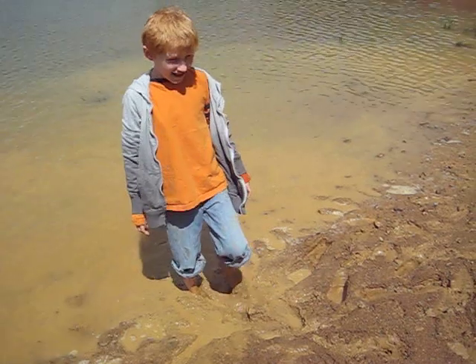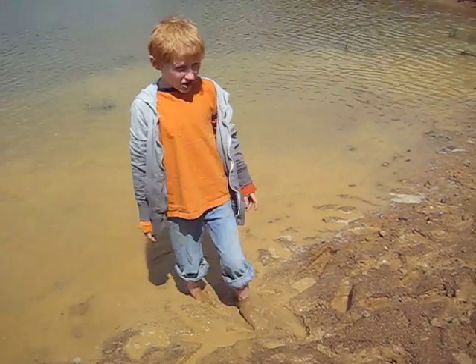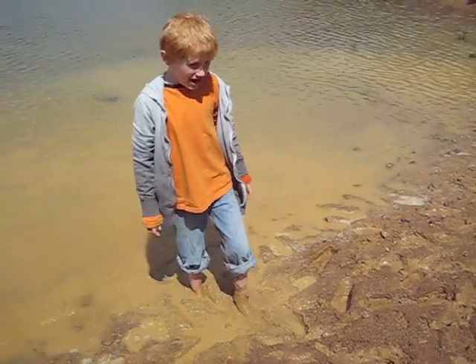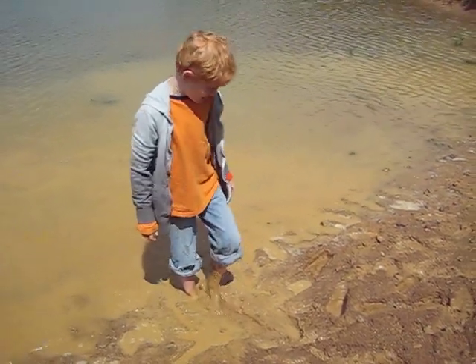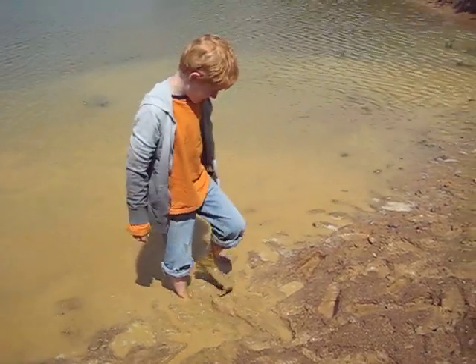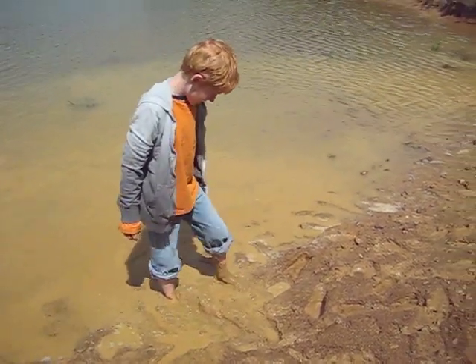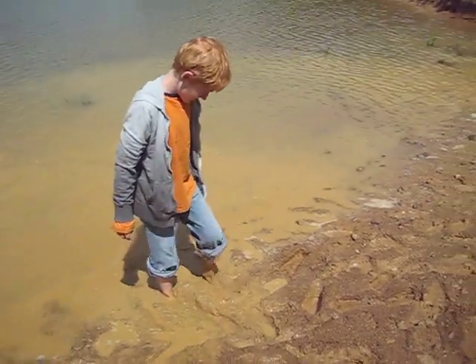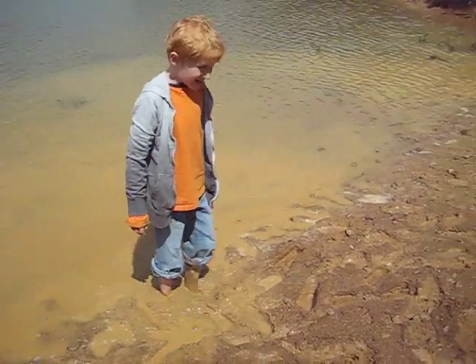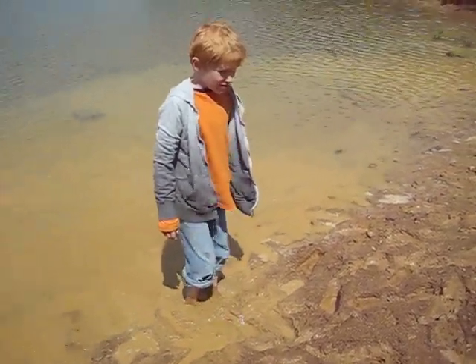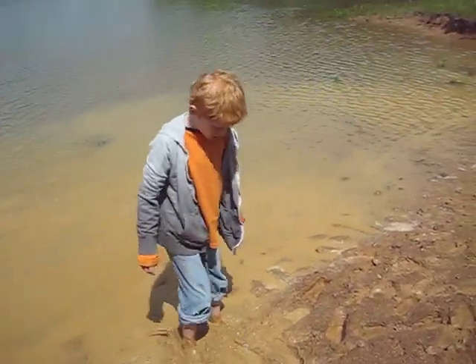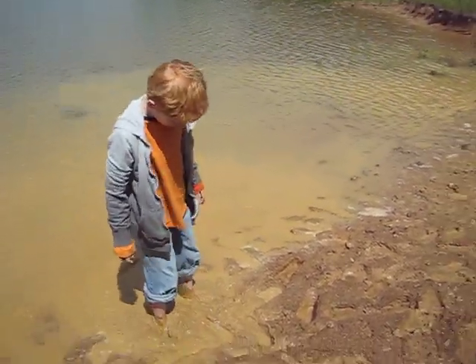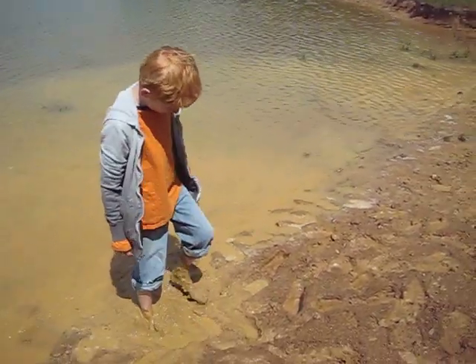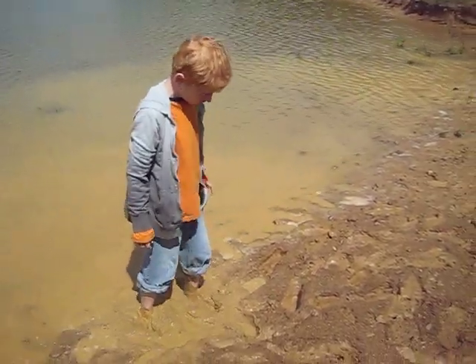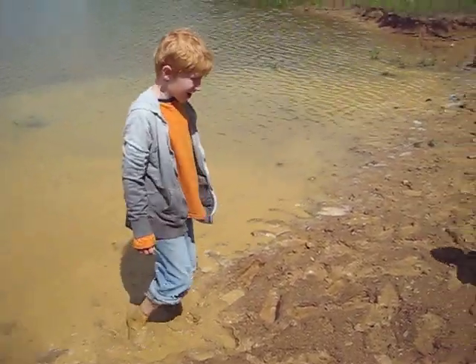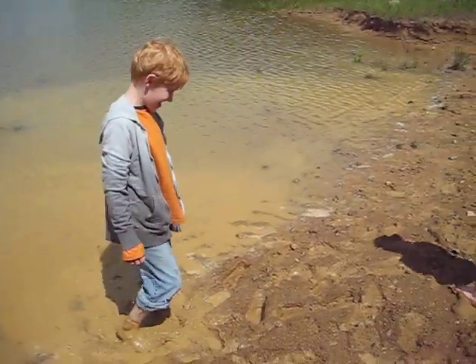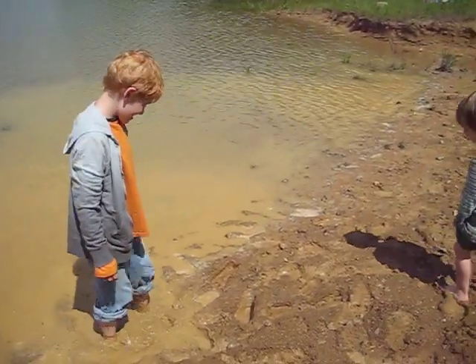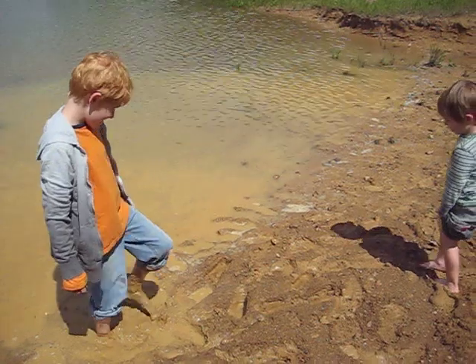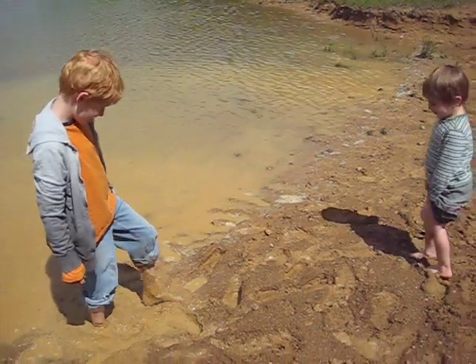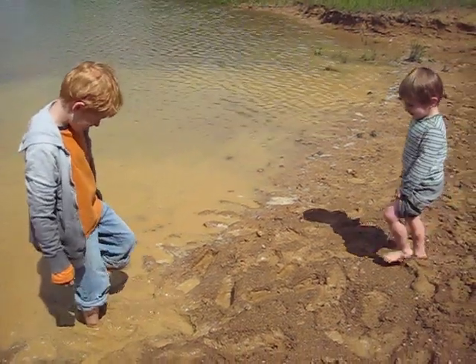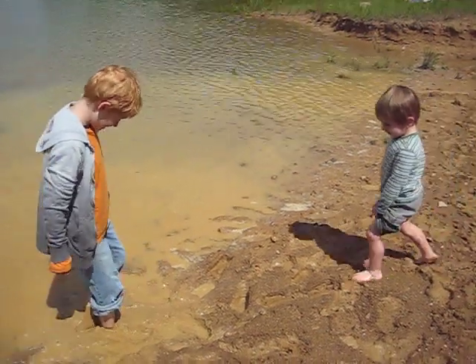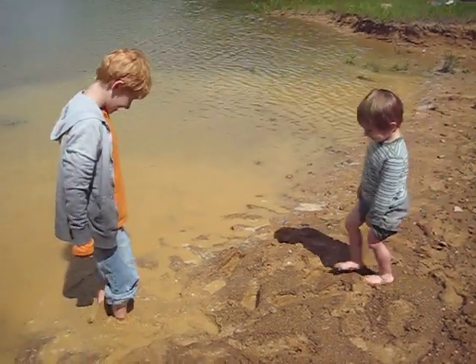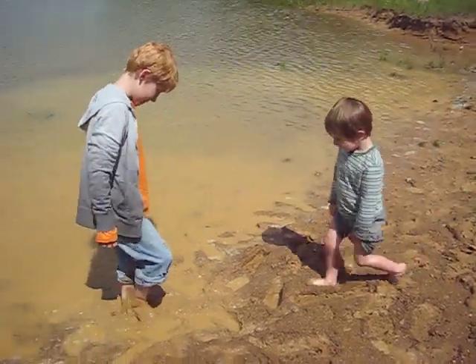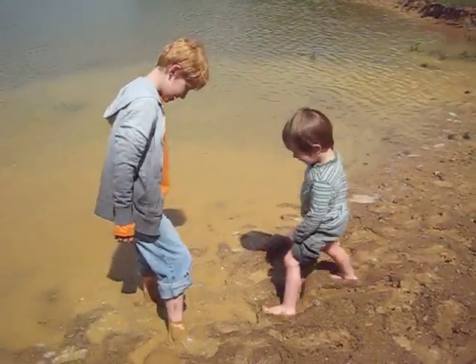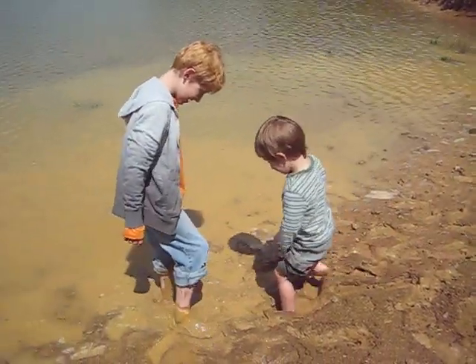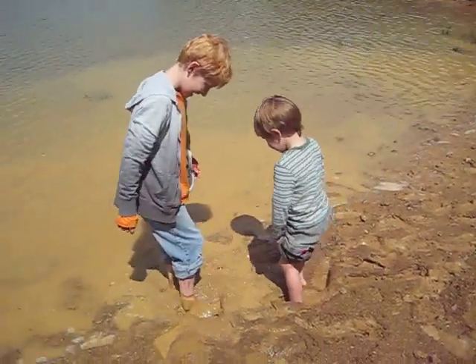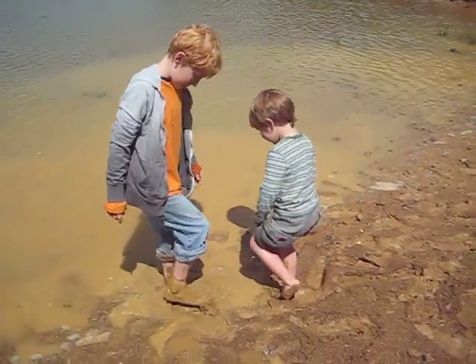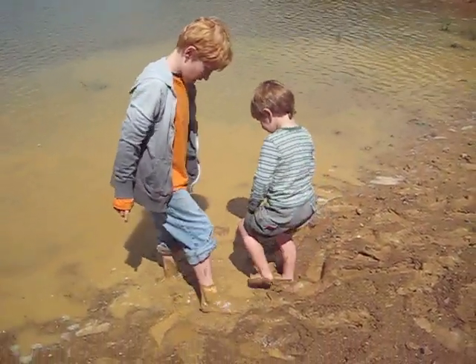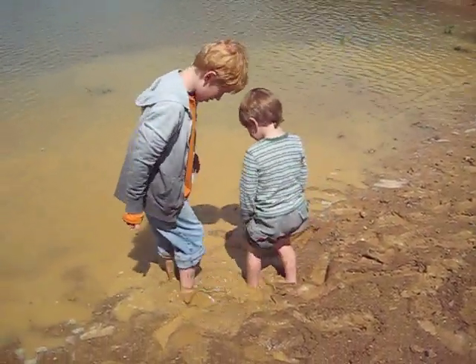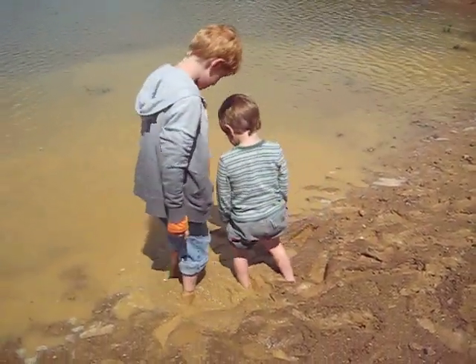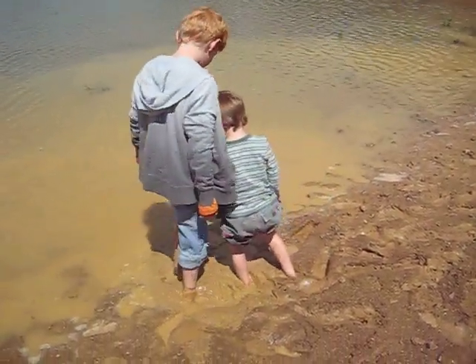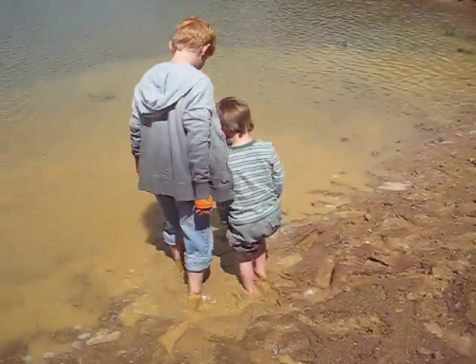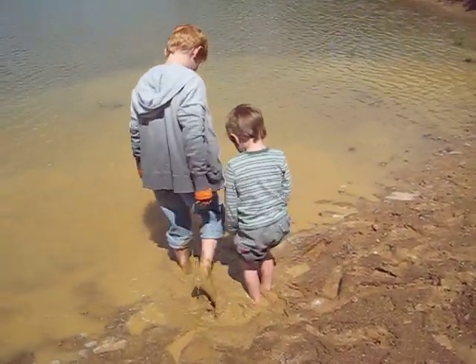Do you want to get all dirty? Hey Sebastian, do you want to get your feet all dirty? Okay. Let's stamp and take in the mud, as much as you can.